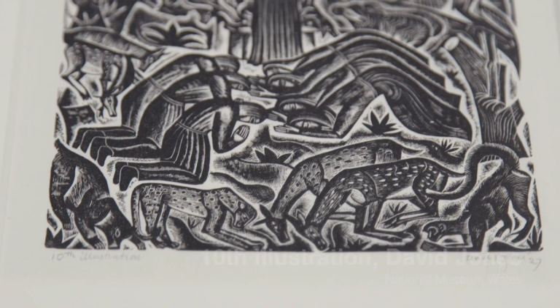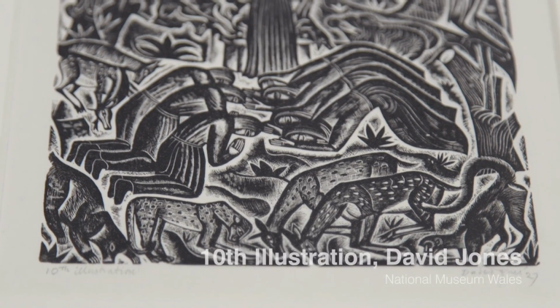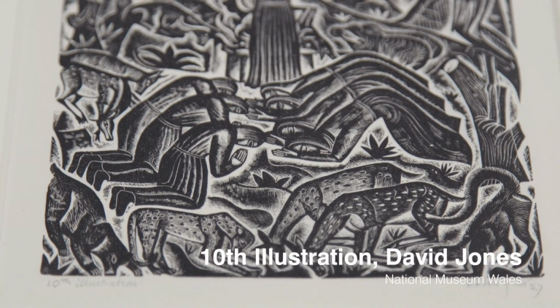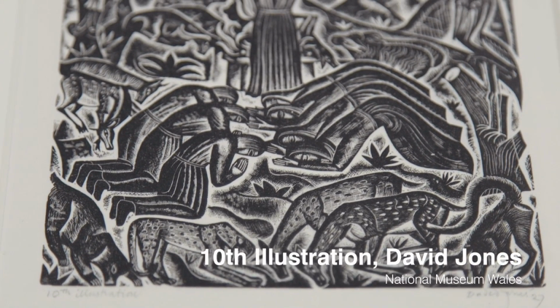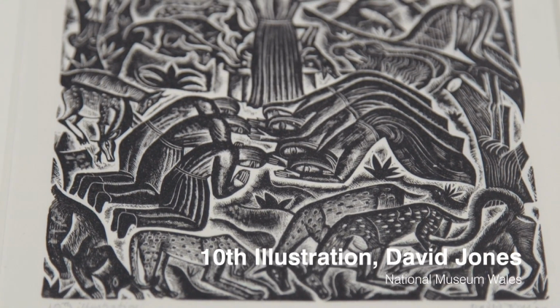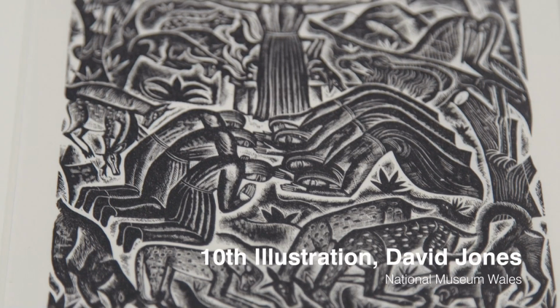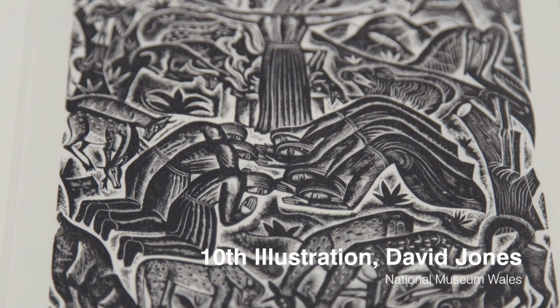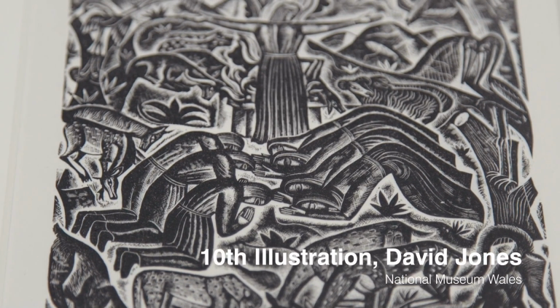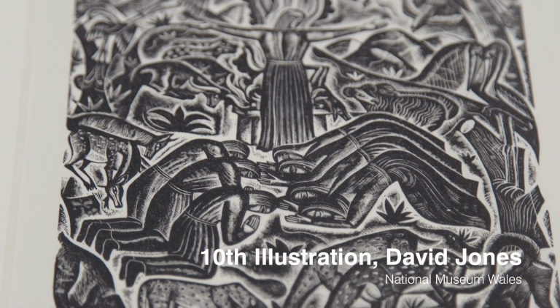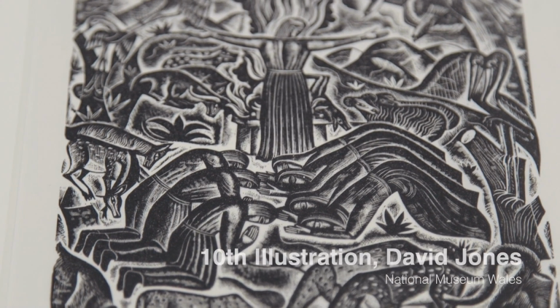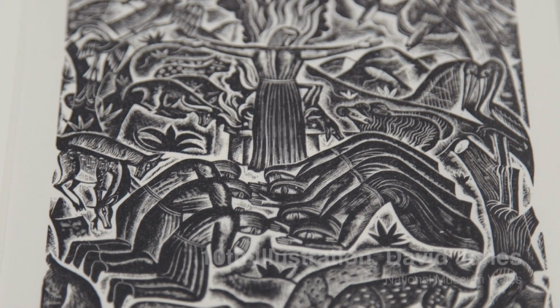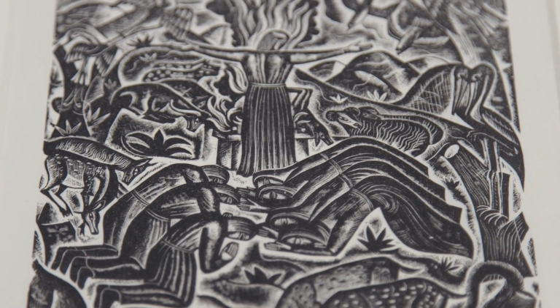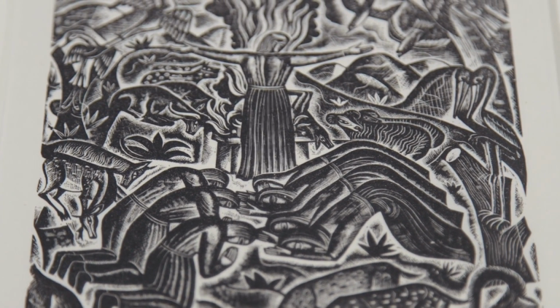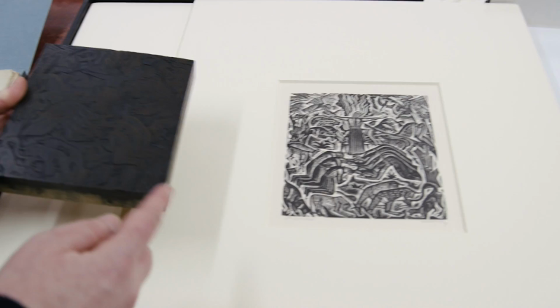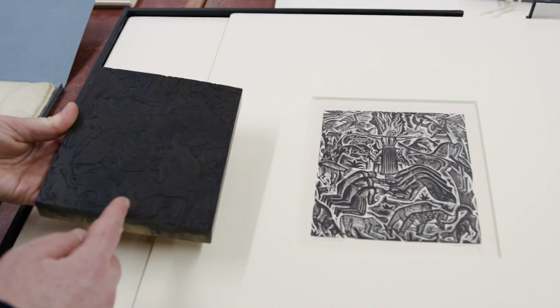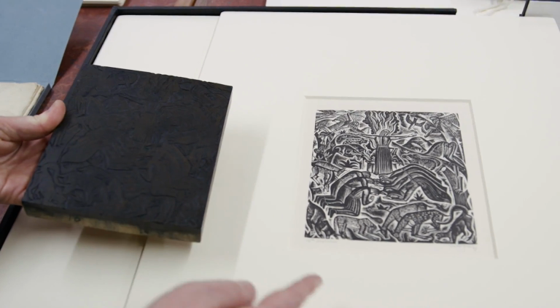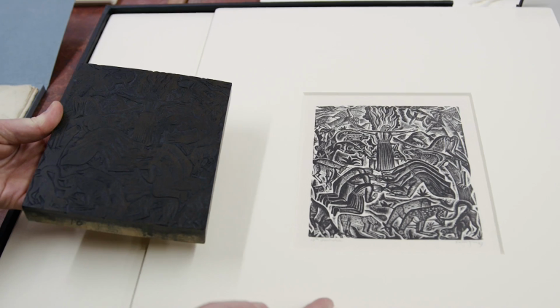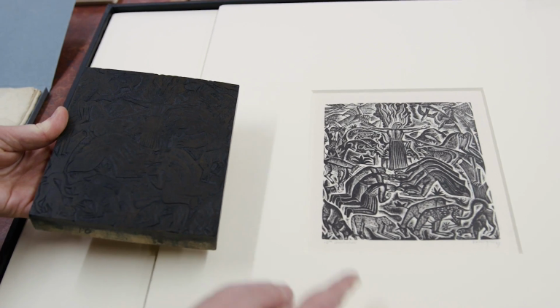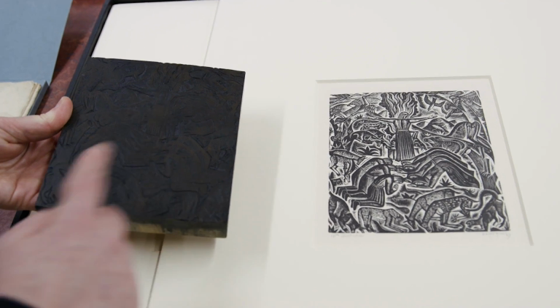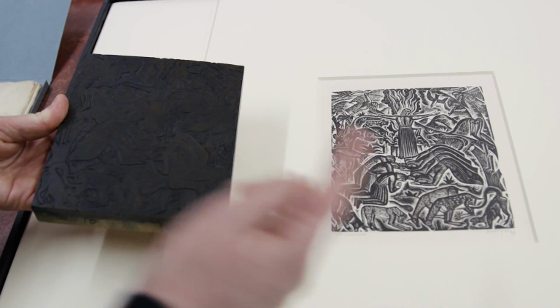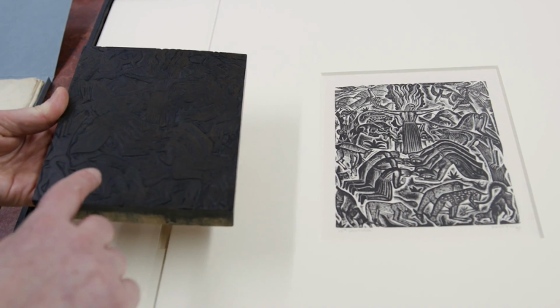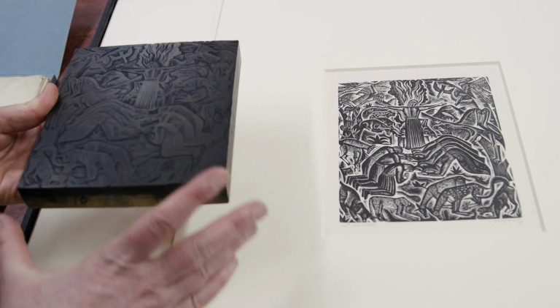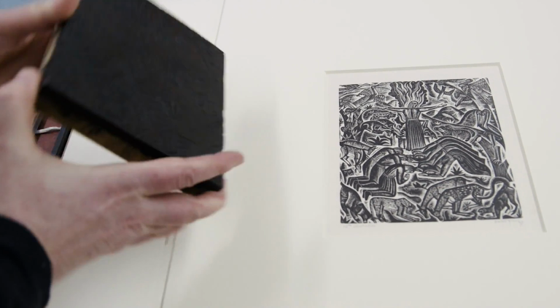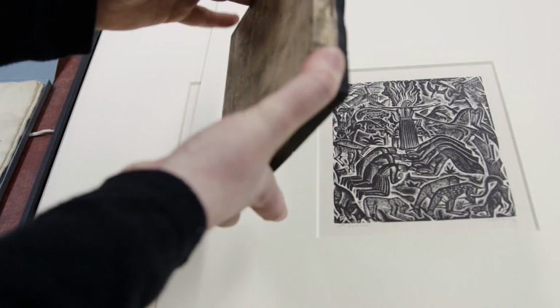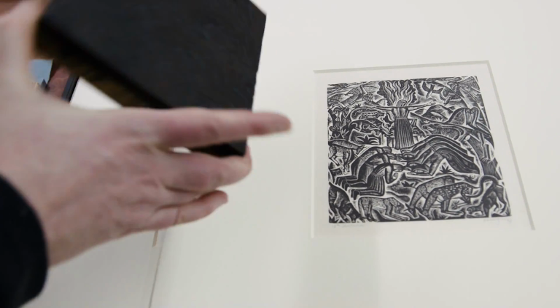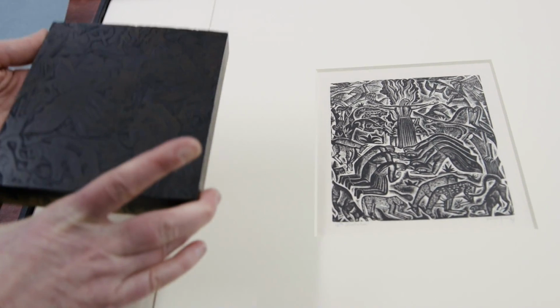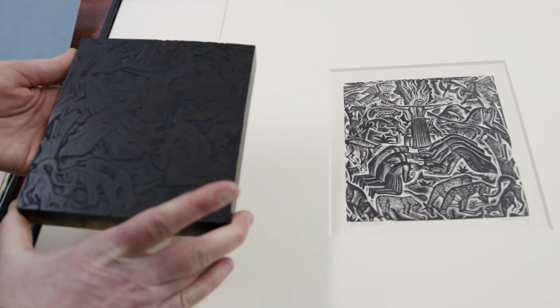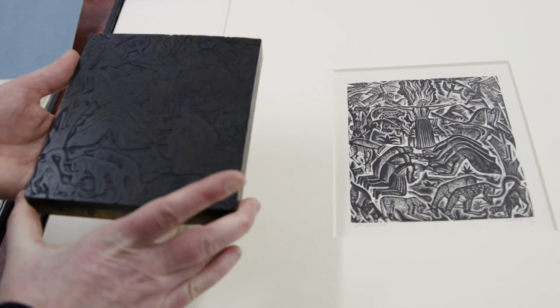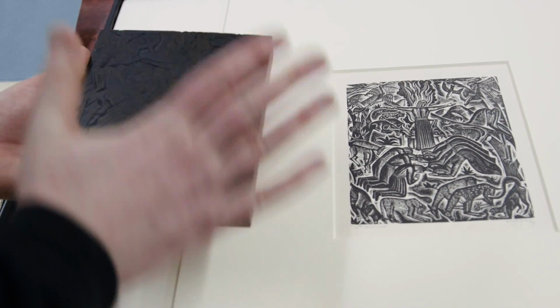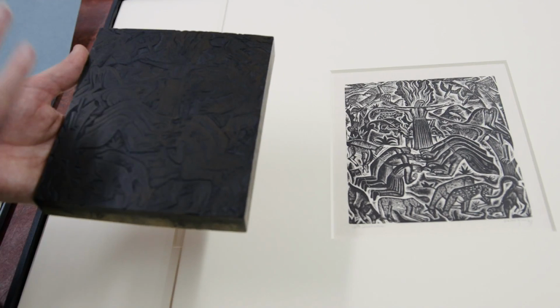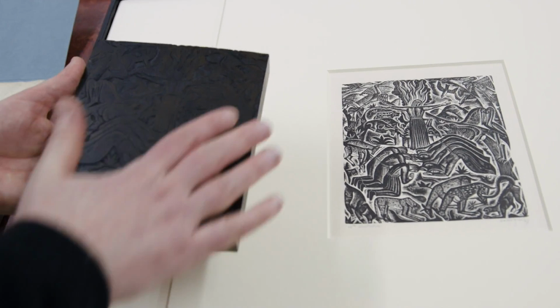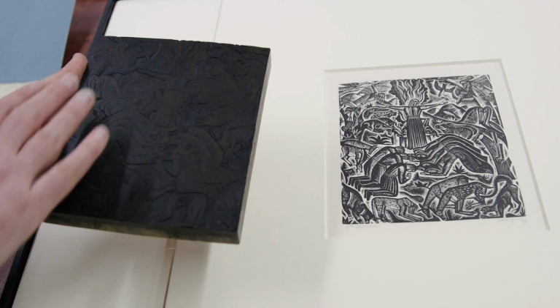We also have the prints from the blocks — these are the original prints that David Jones produced for a commission. If I put these side by side you'll see that this is the block from that print, but obviously in reverse.